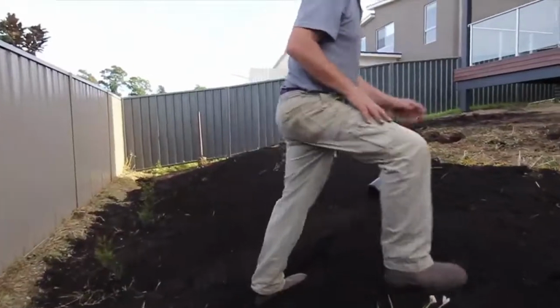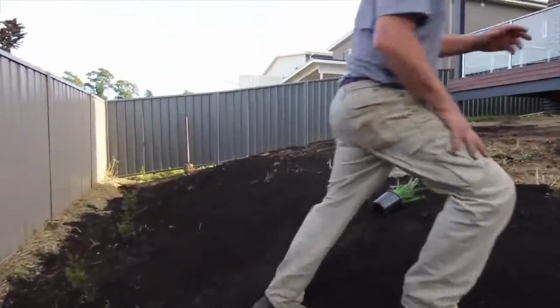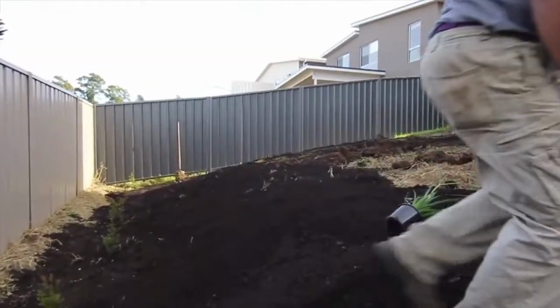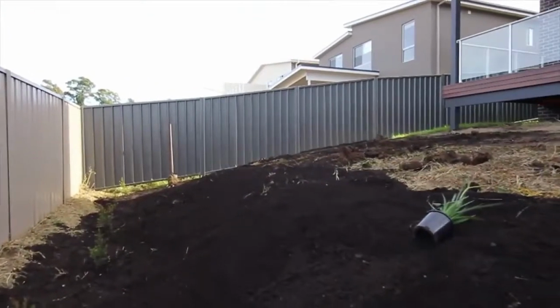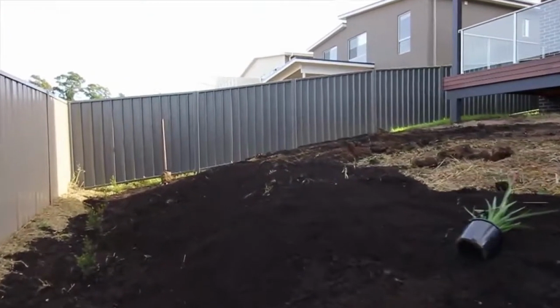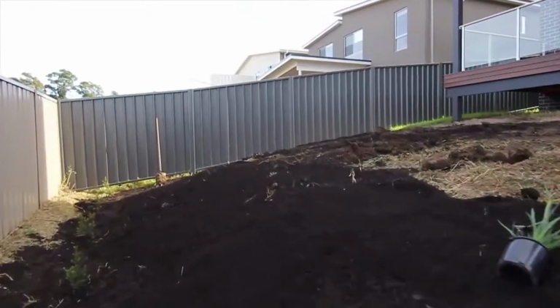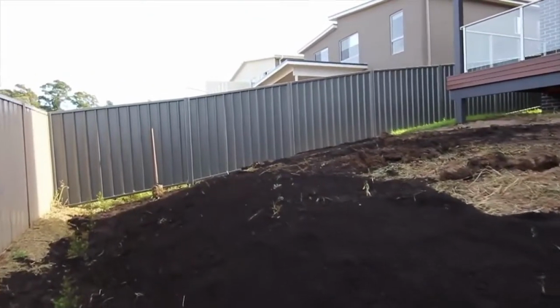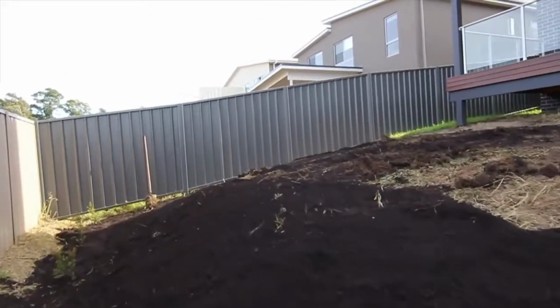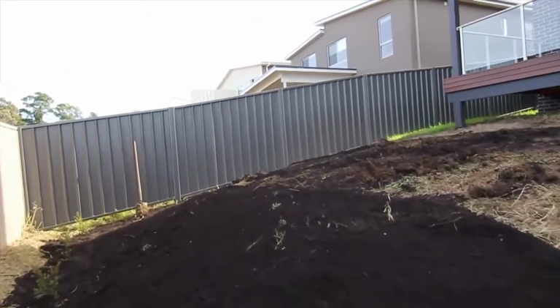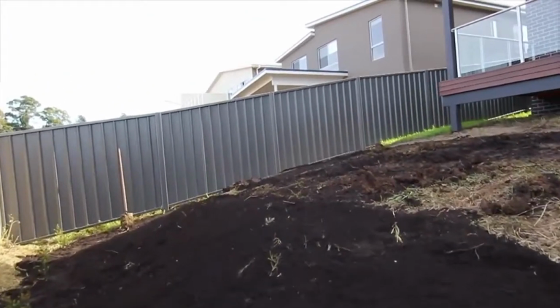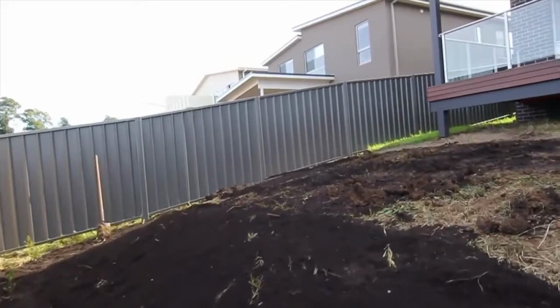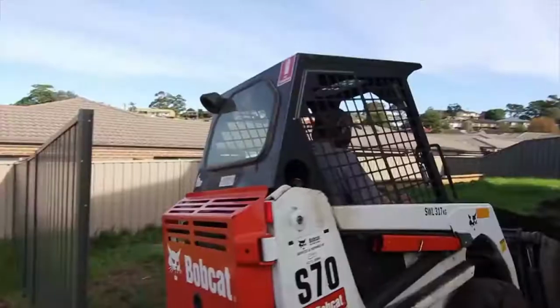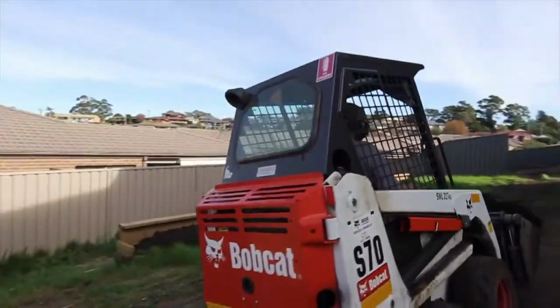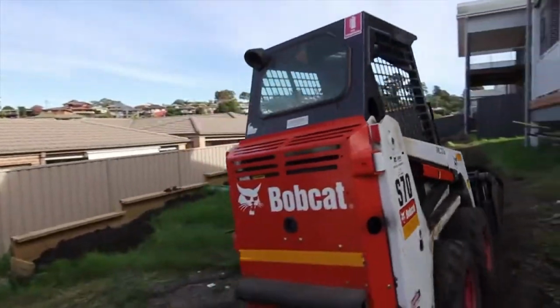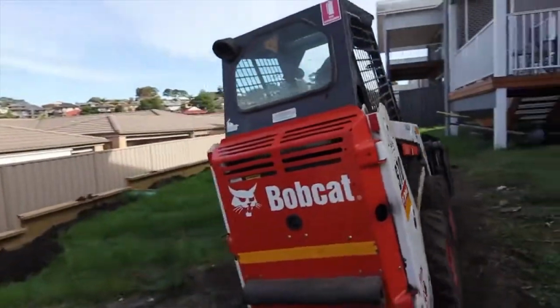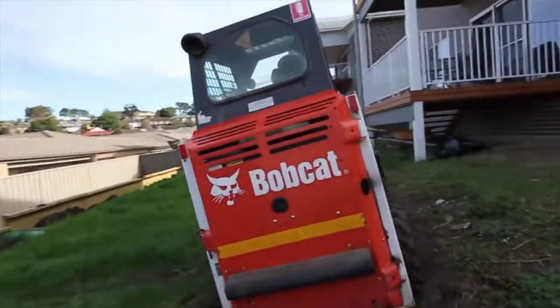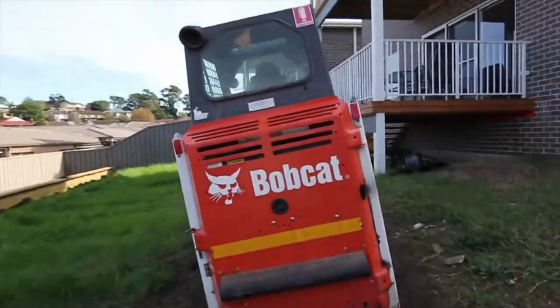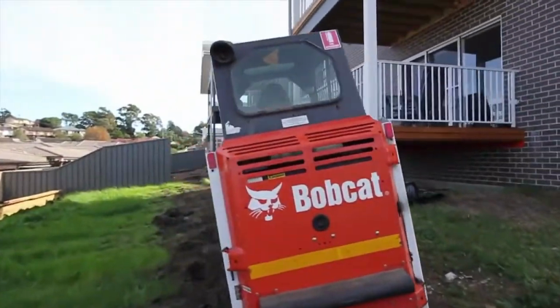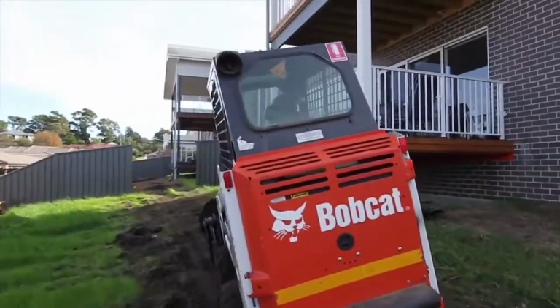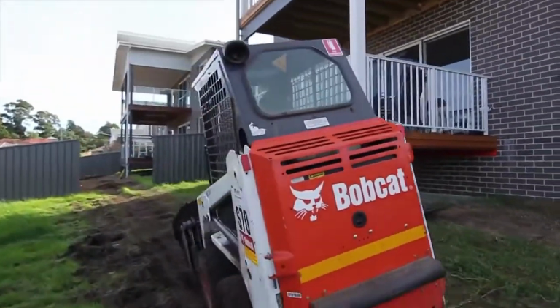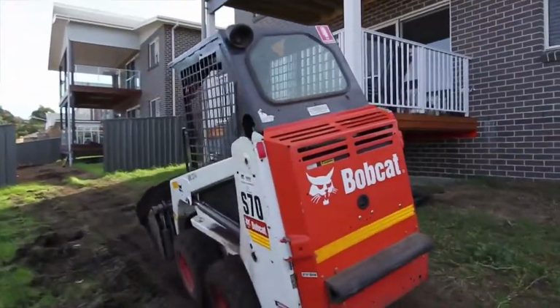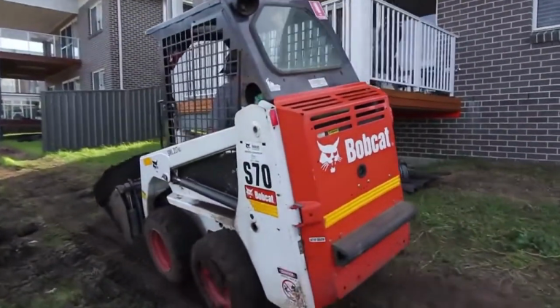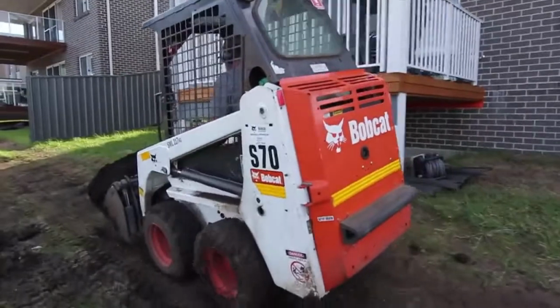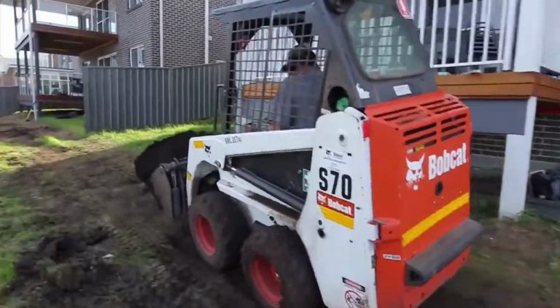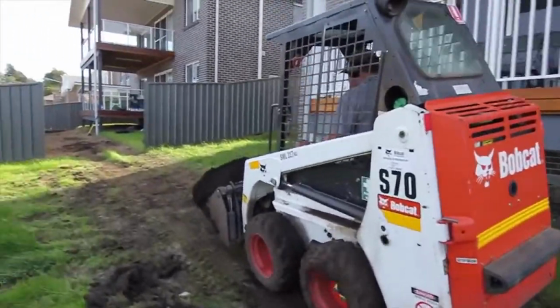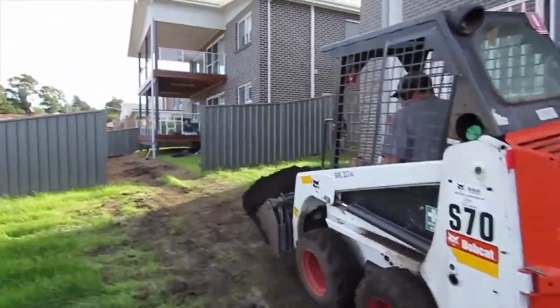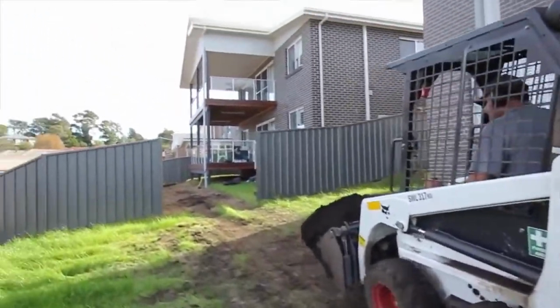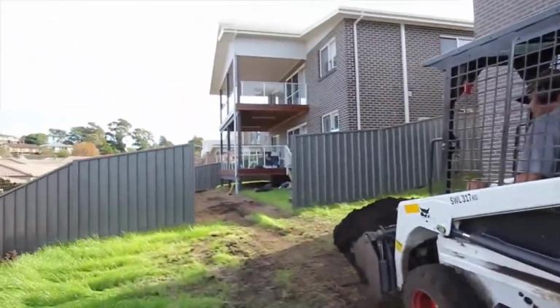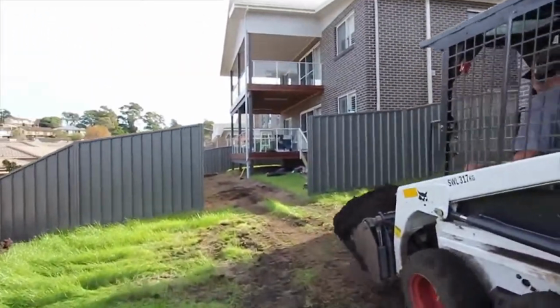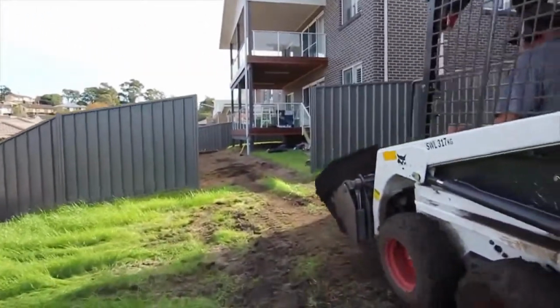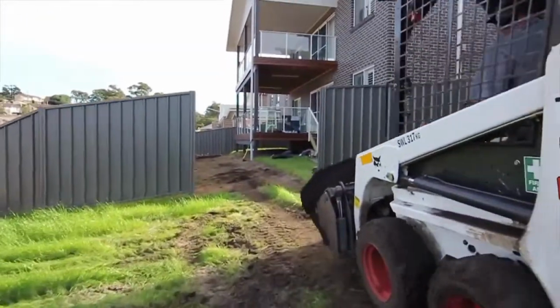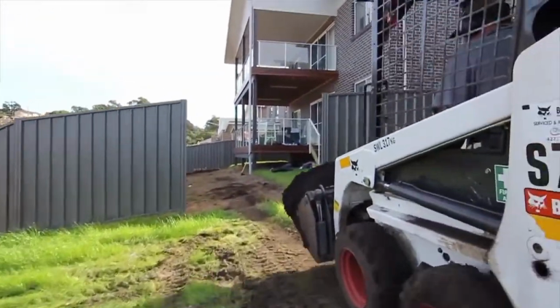Part of our market is lawn replacements. A lot of people have scruffy lawns or they've done renovations and messed up their yard. We get a lot of those sort of jobs where we come in with our bobcat or an excavator, whatever machine is needed at the time, and clean the yard up and redo their lawn for them.